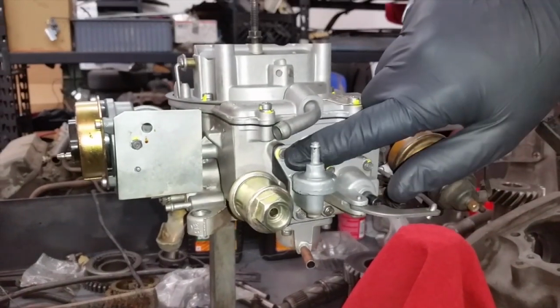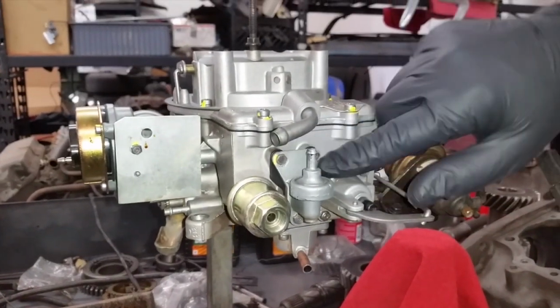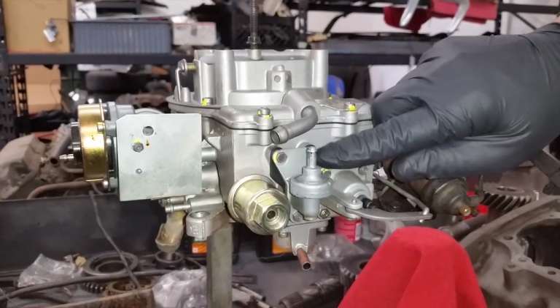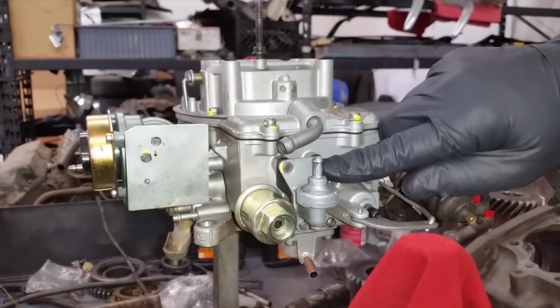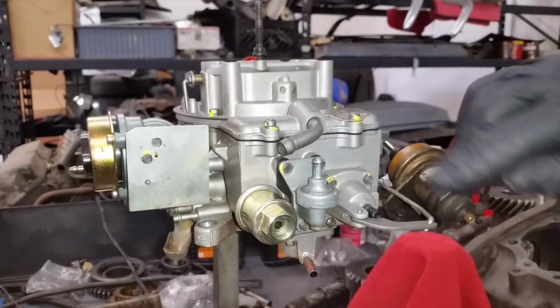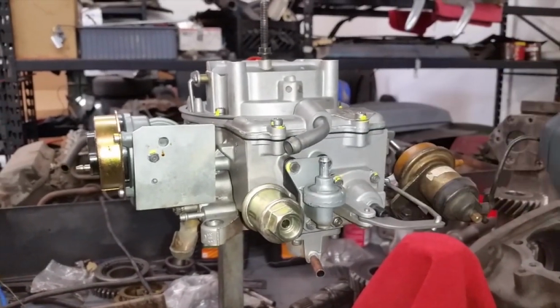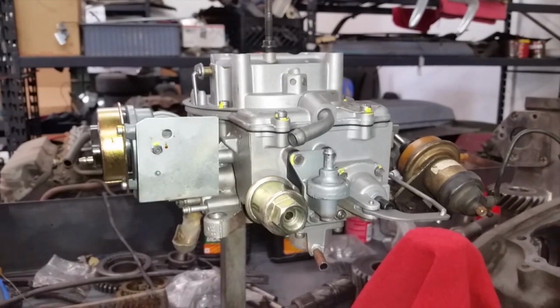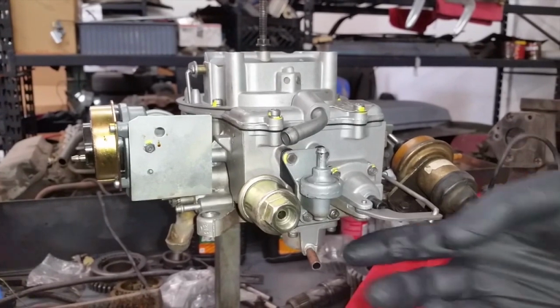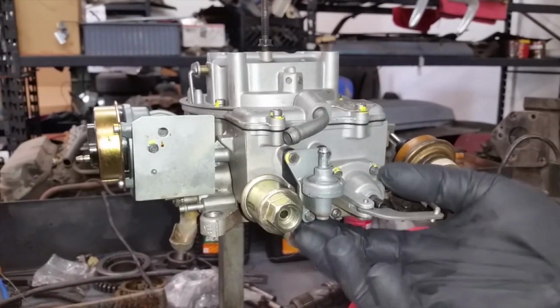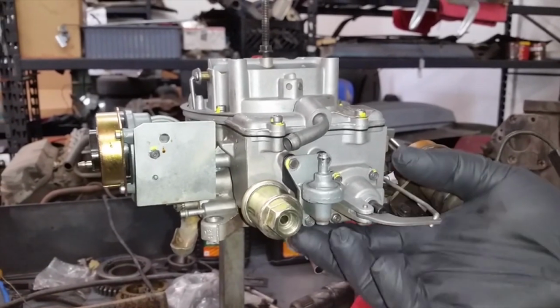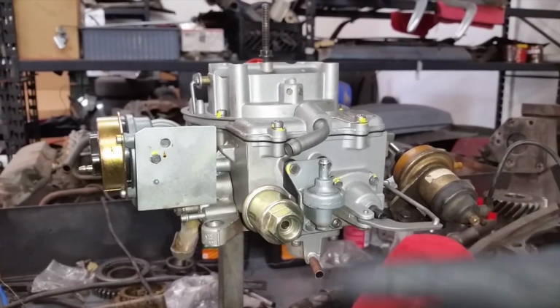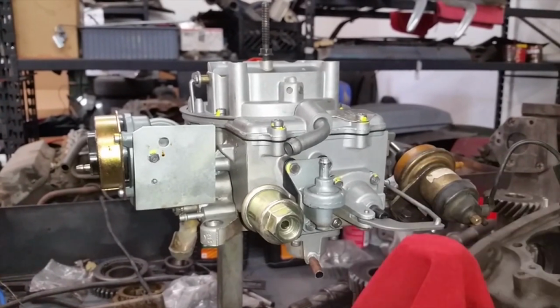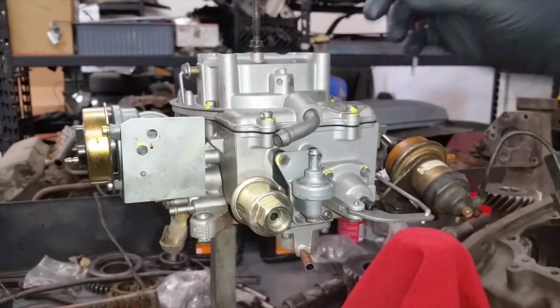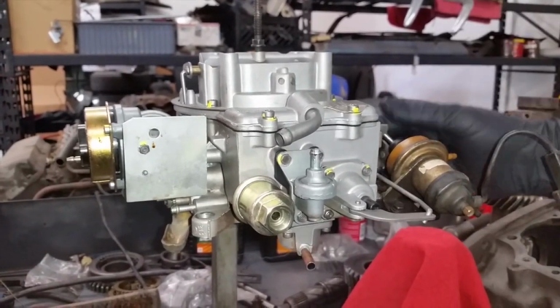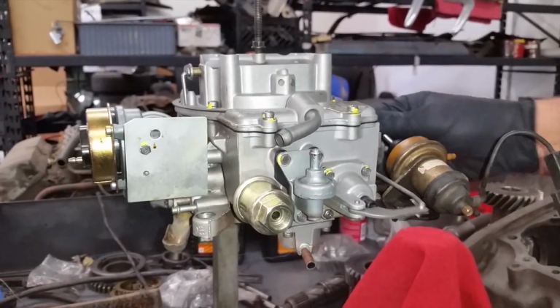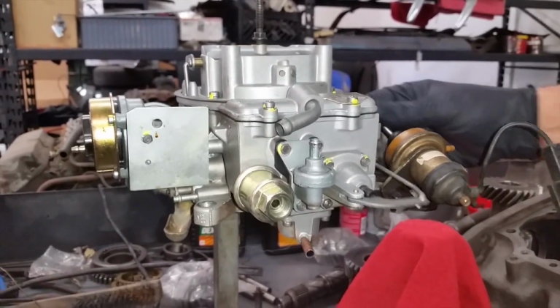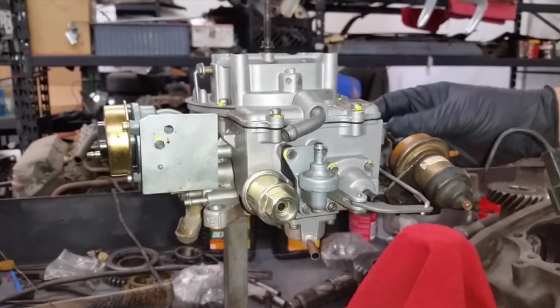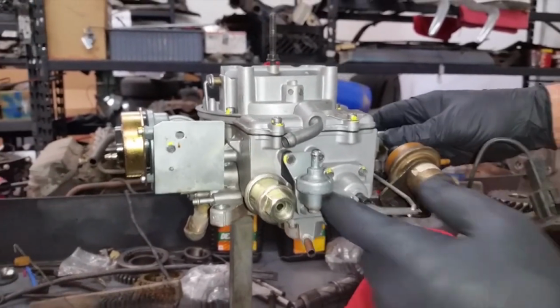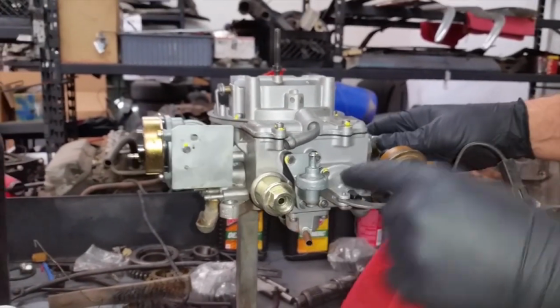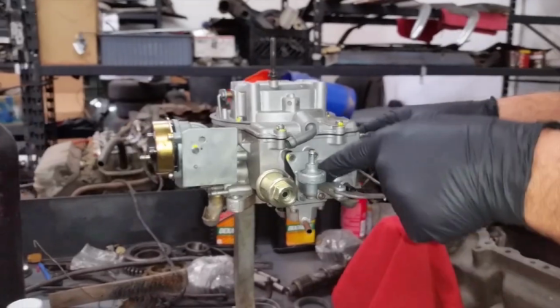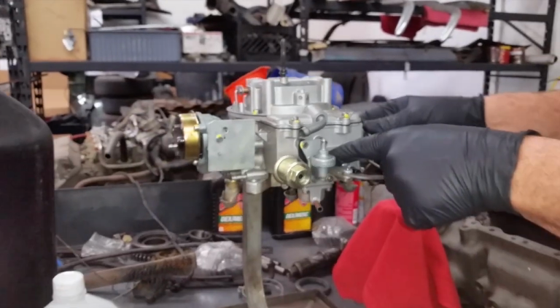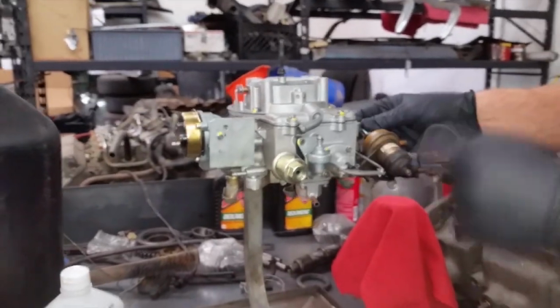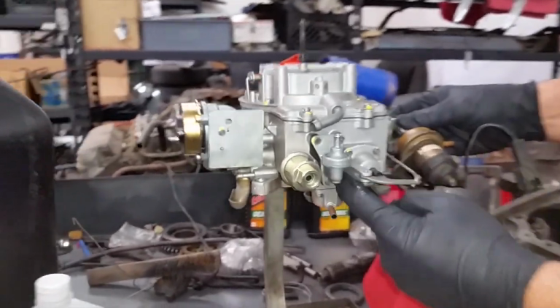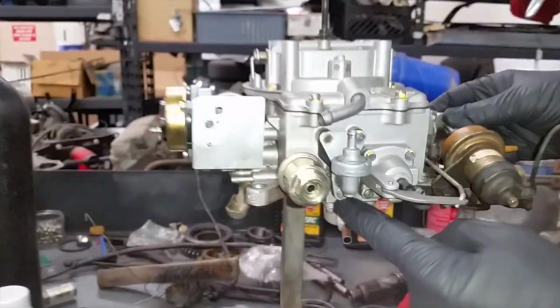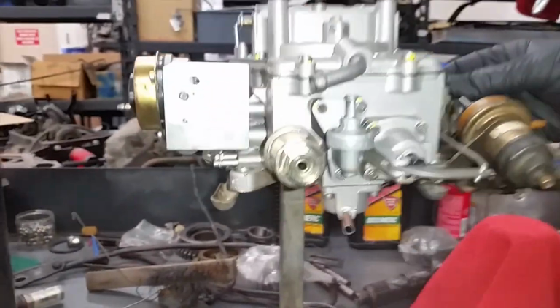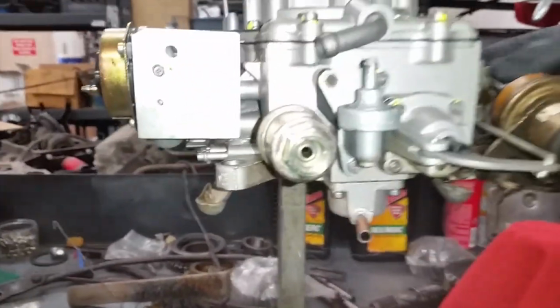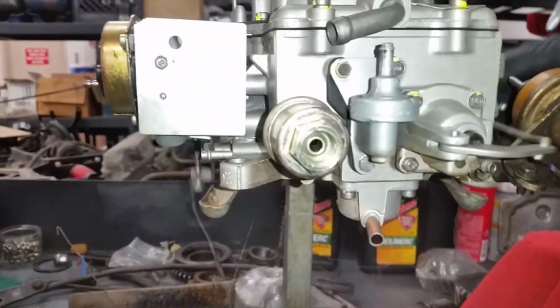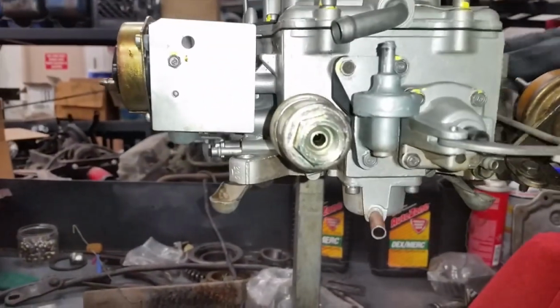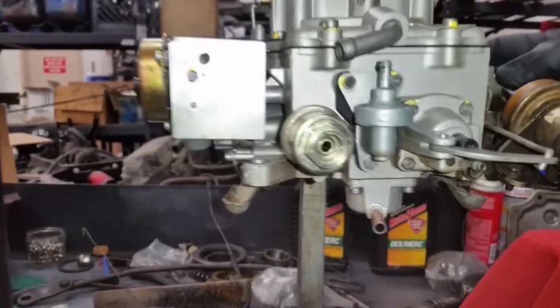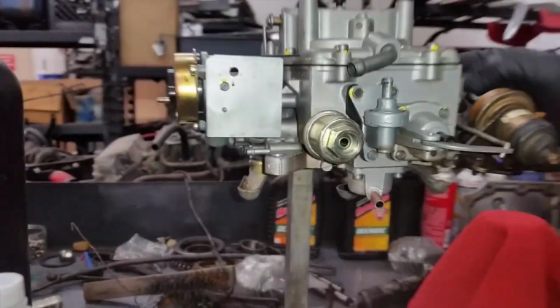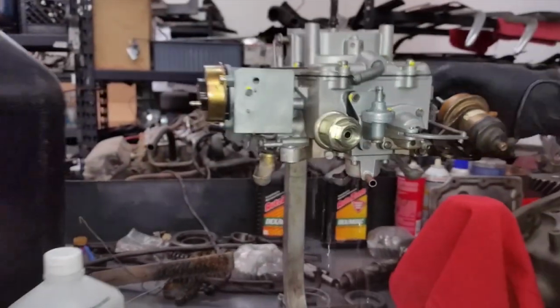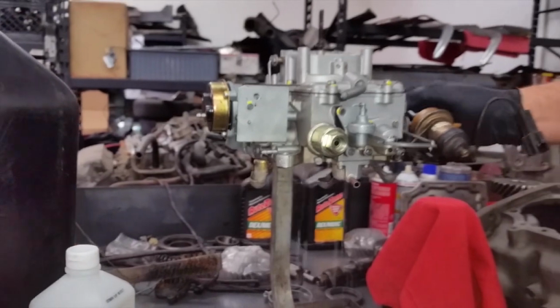So what I did was doubled up the gasket, put it back on, filled it with gas — and it was literally squirting right from there and down in here. Now it's no longer getting wet, so we got the leak fixed.